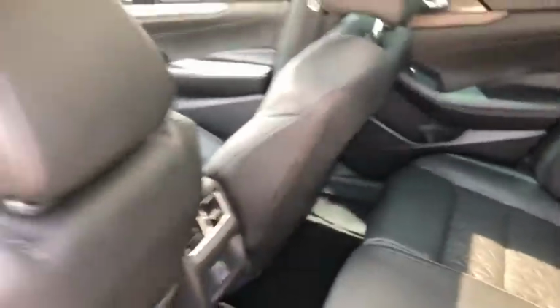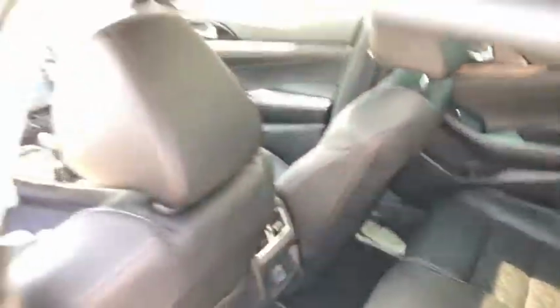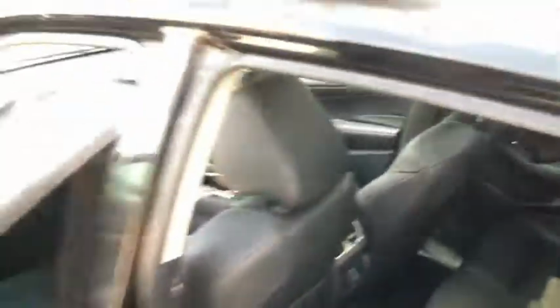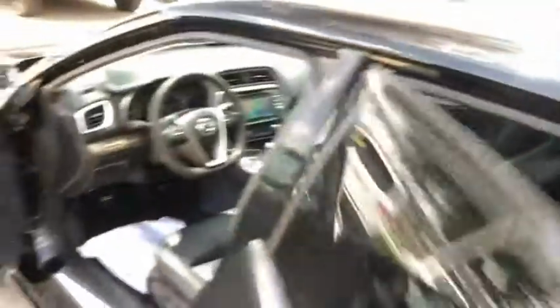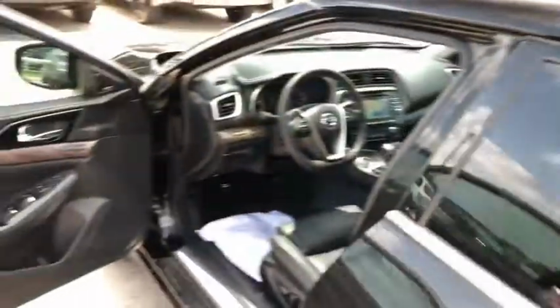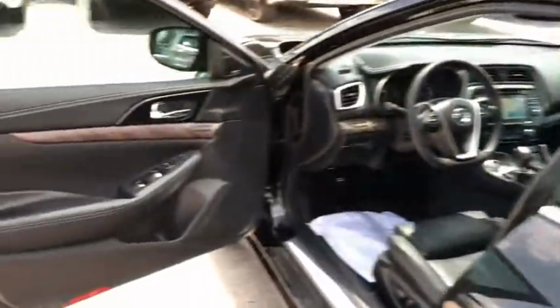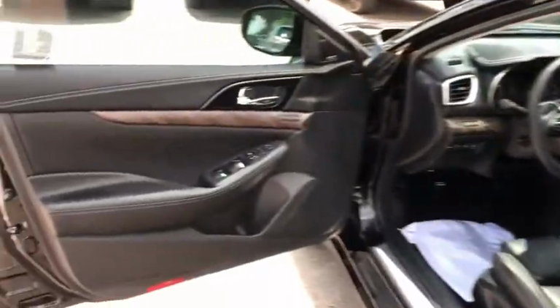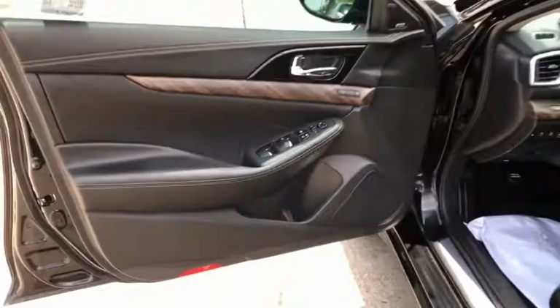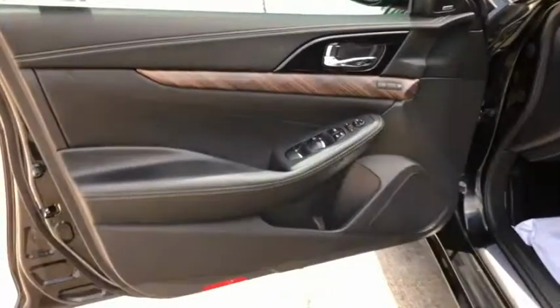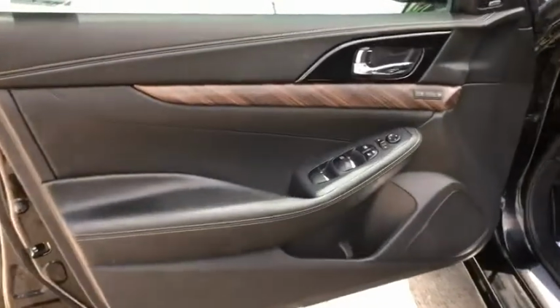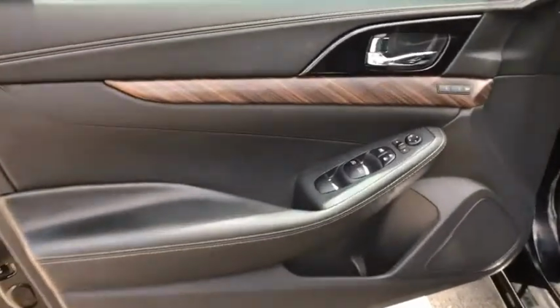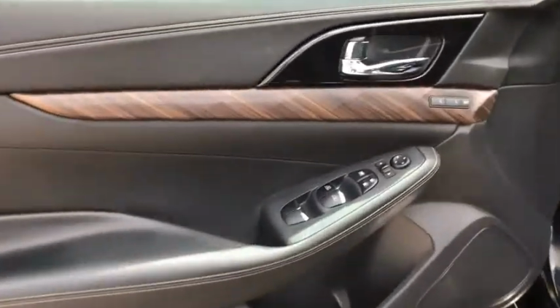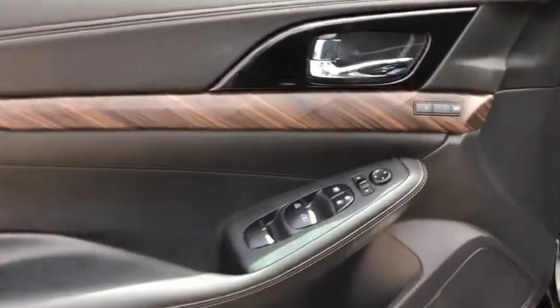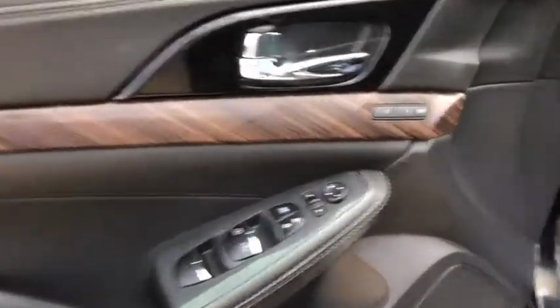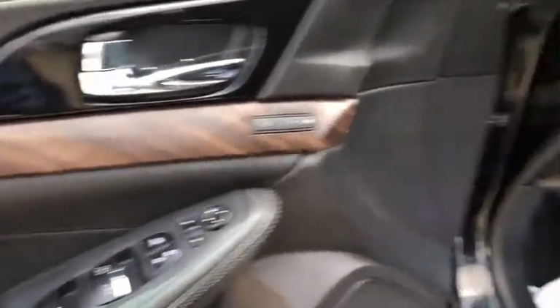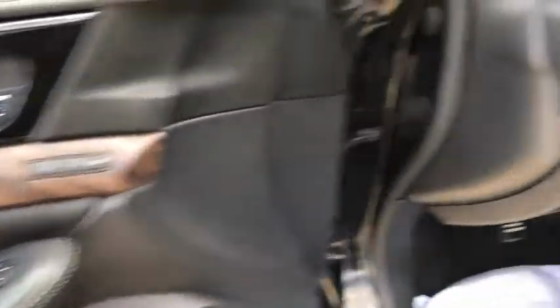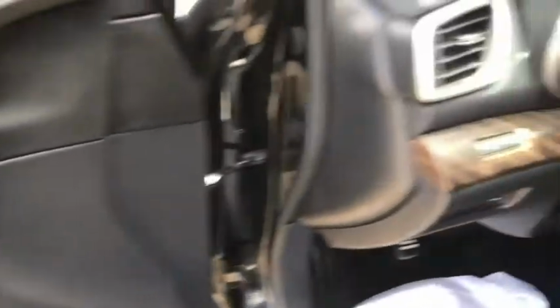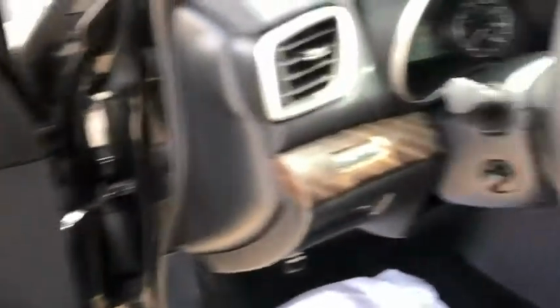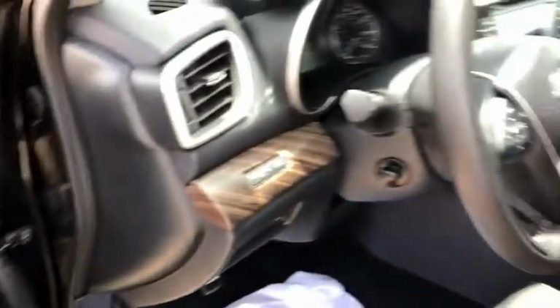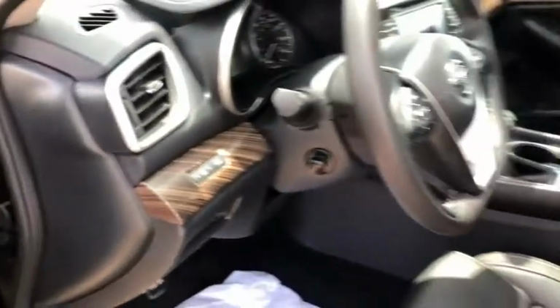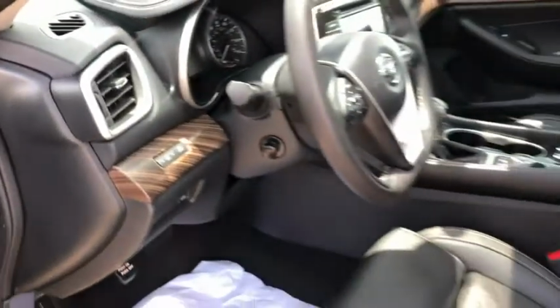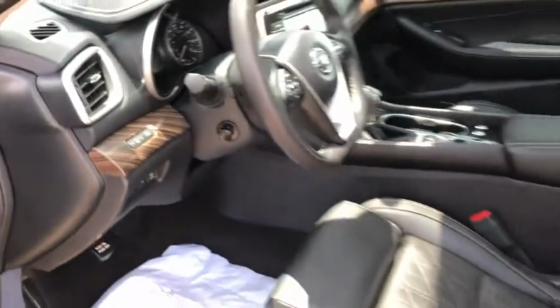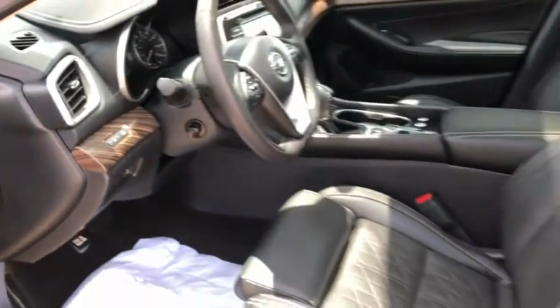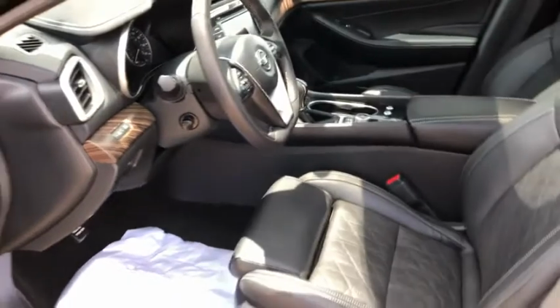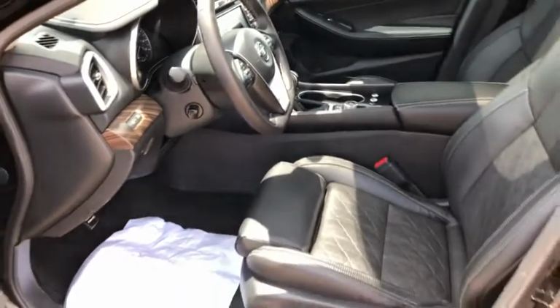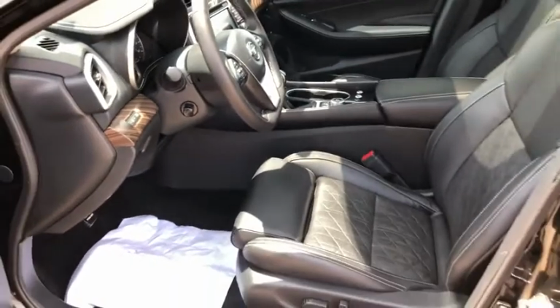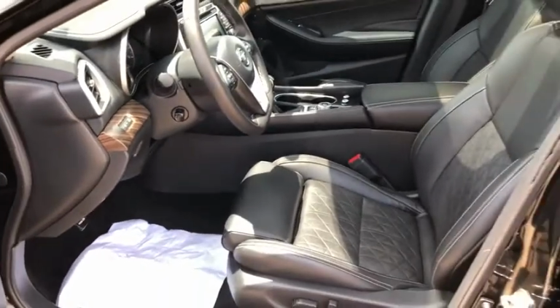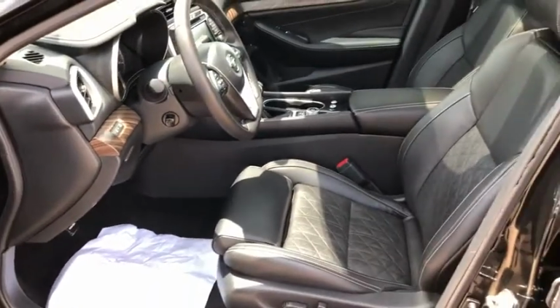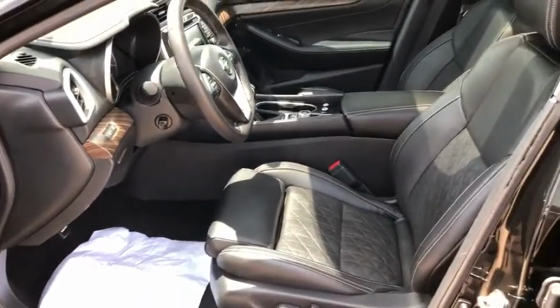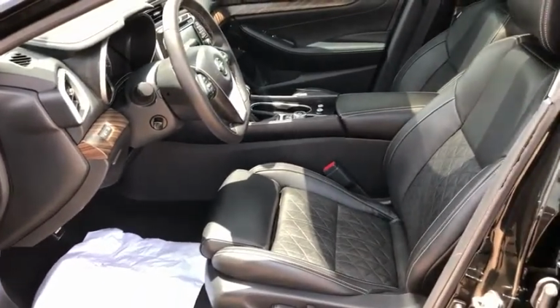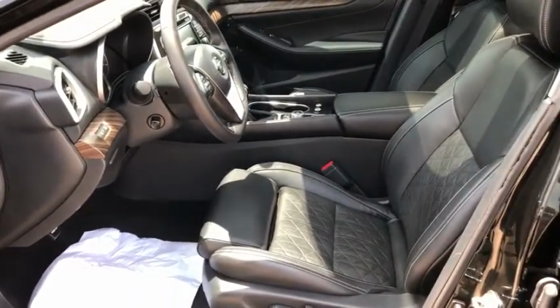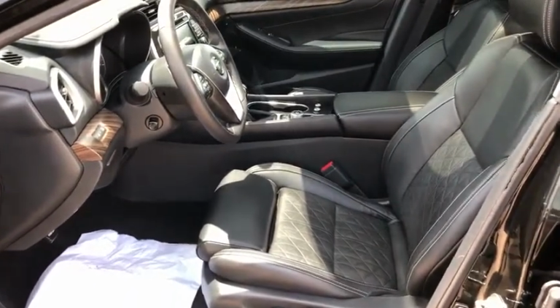Fog lights, security system, power windows, compass, heated steering wheel, heated front seats. This isn't just a vehicle, it's an experience. So stop in for a test drive today.